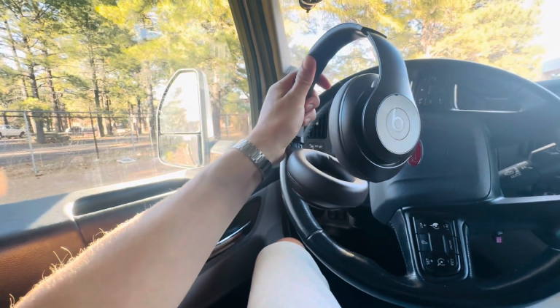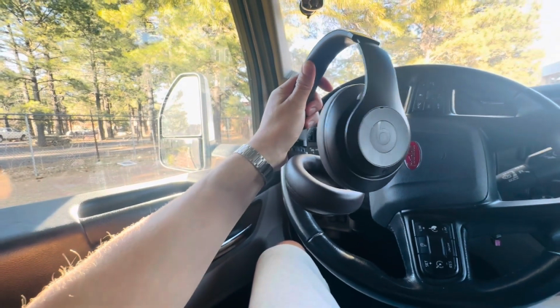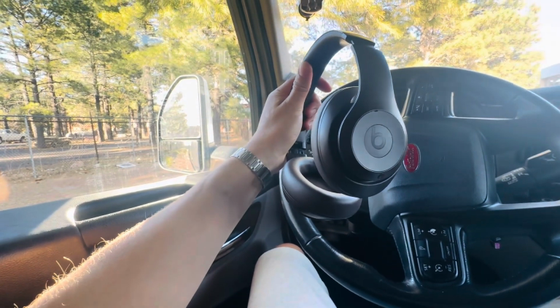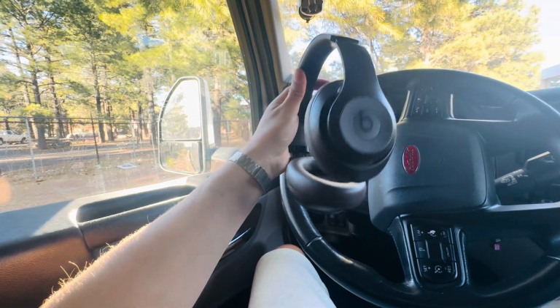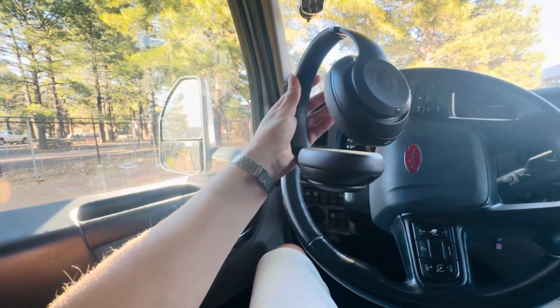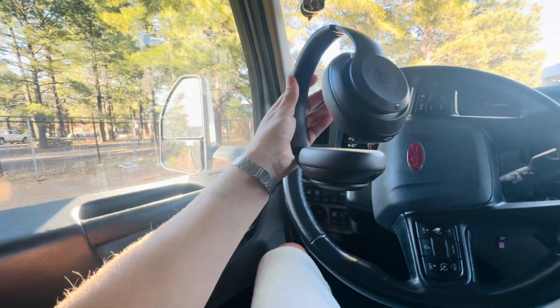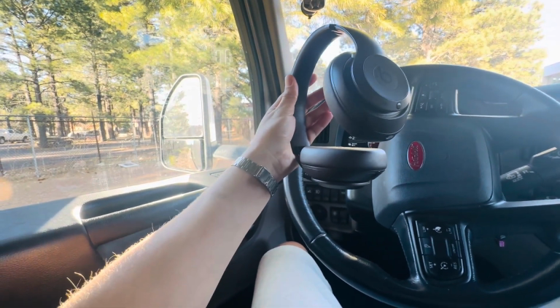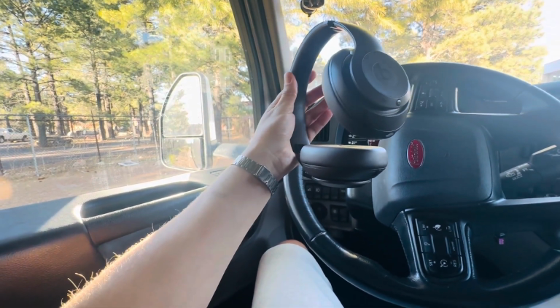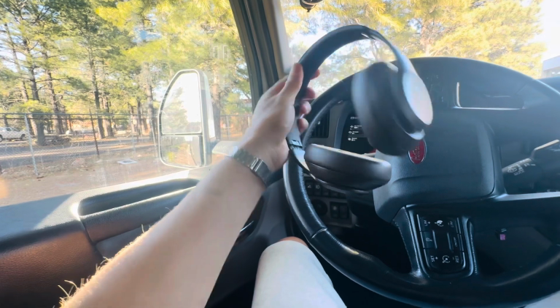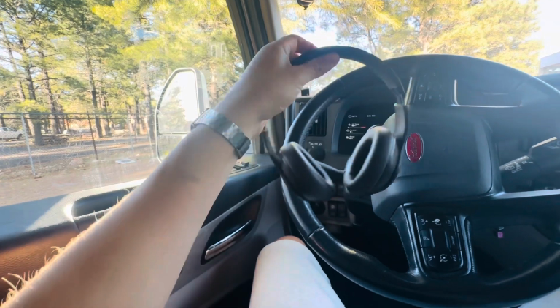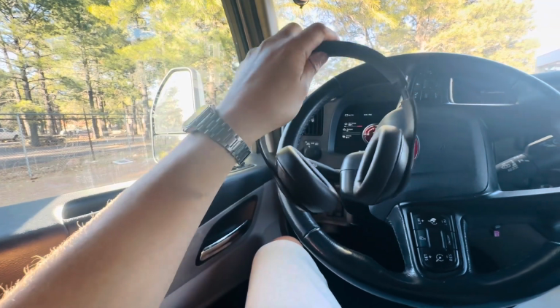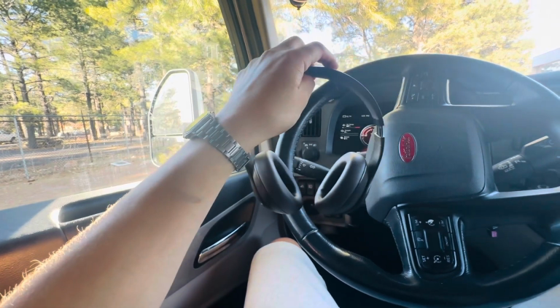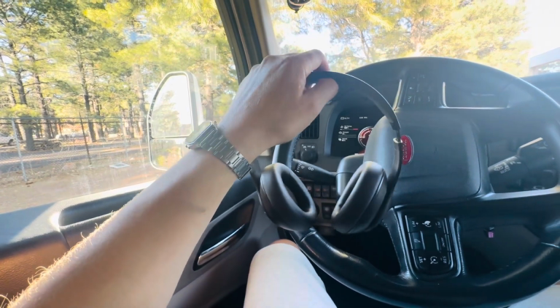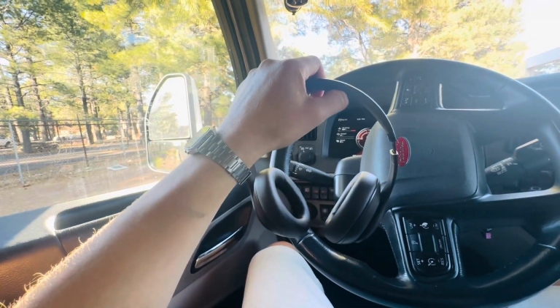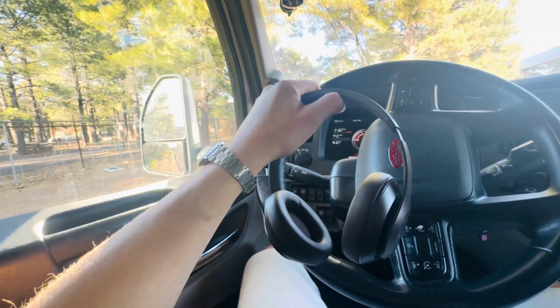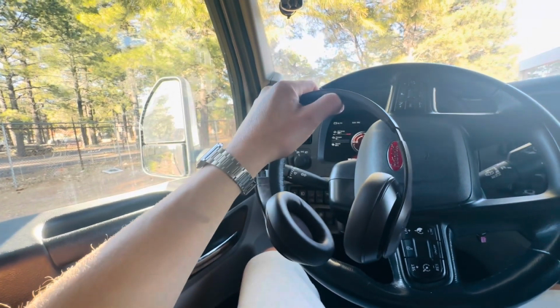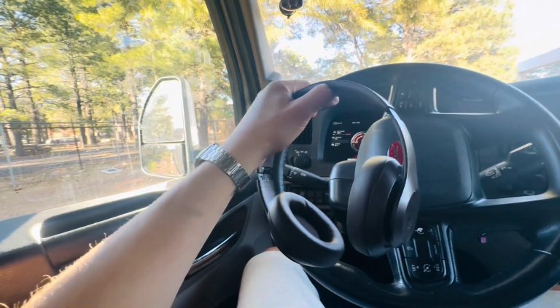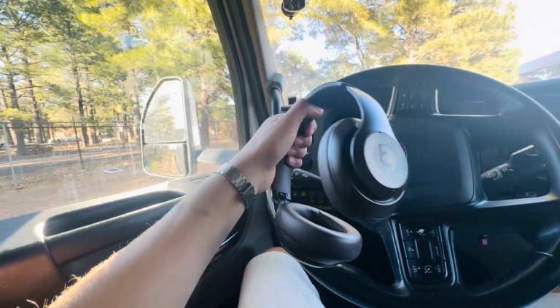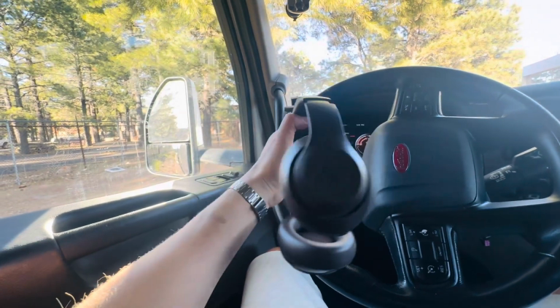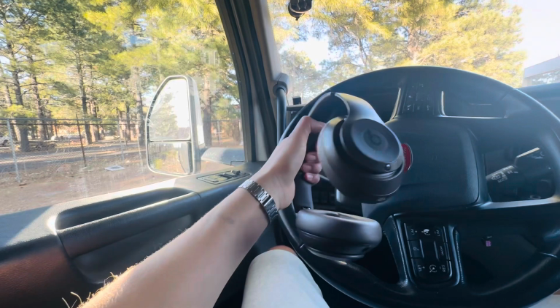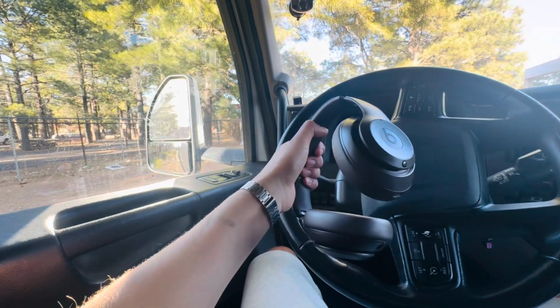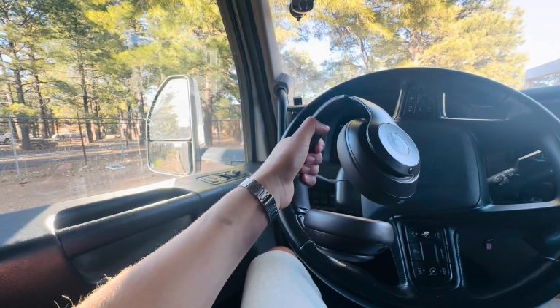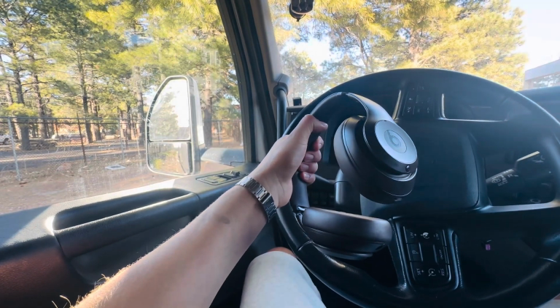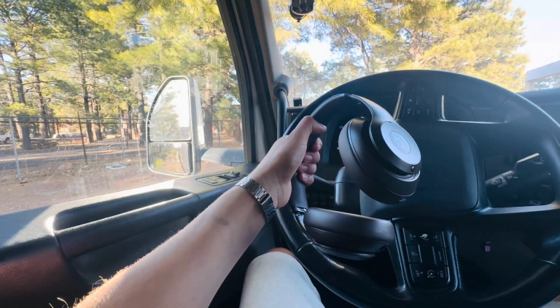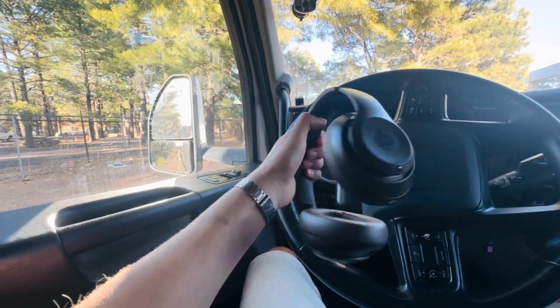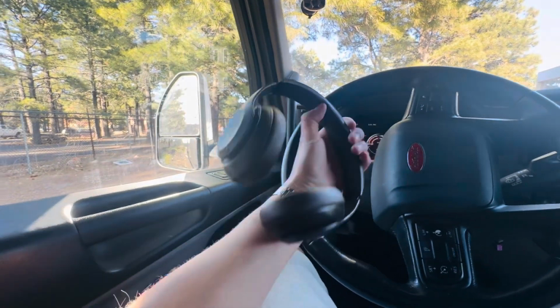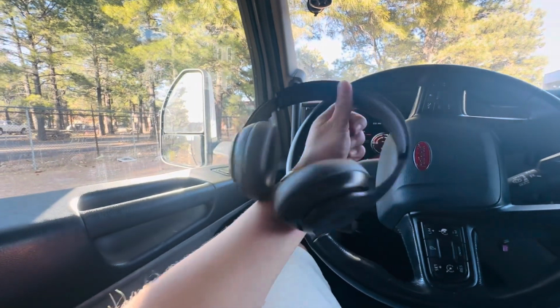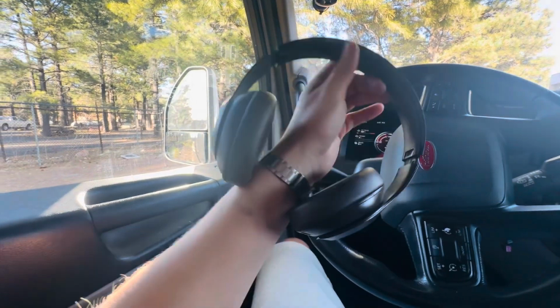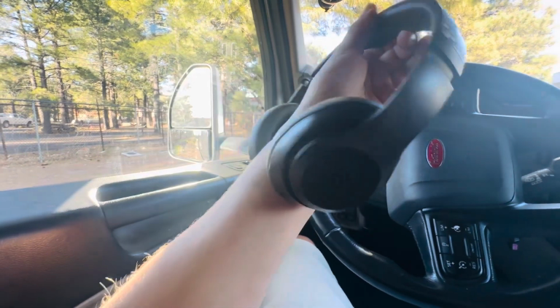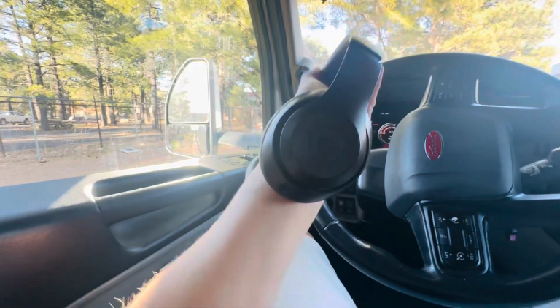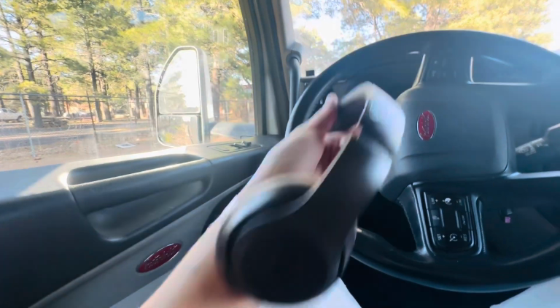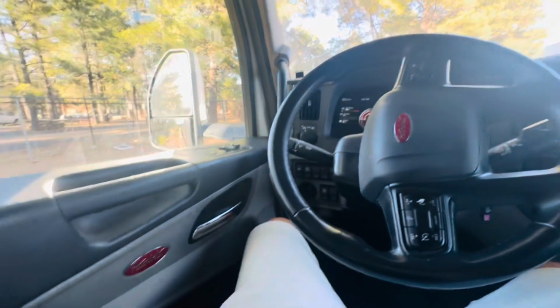They're the Studio Beats by Dre — well, not Beats by Dre anymore. Apple Studio Pros. Beats Studio Pros. So many names. But these are legit.